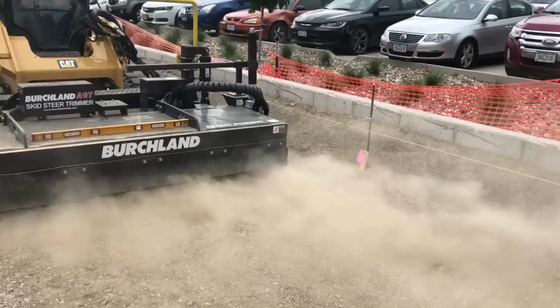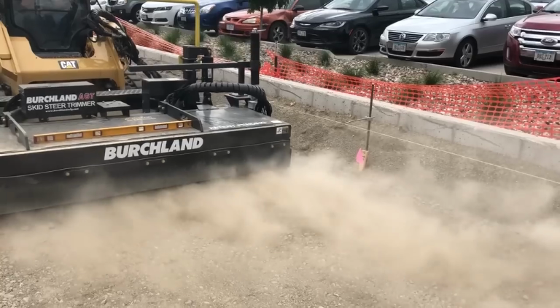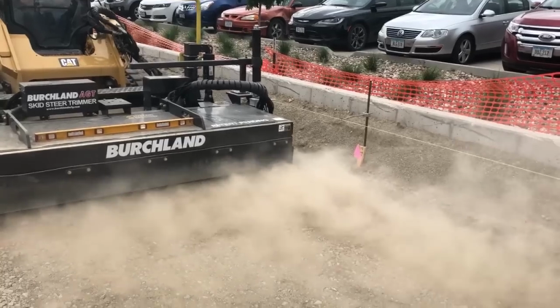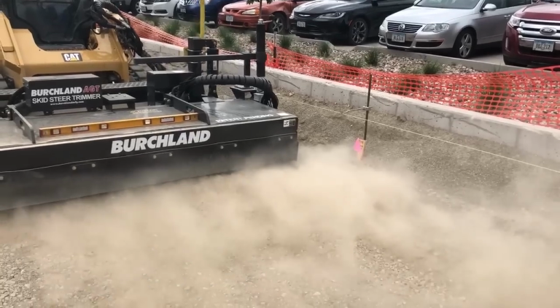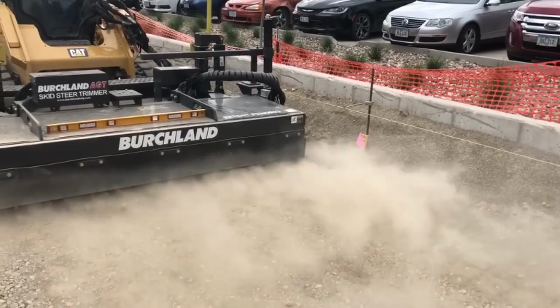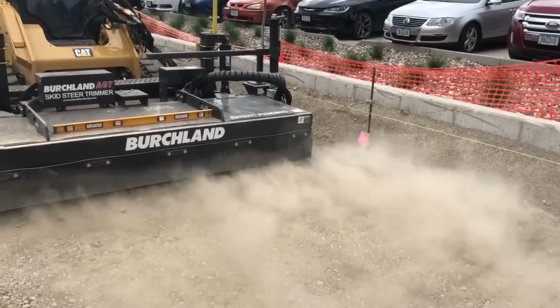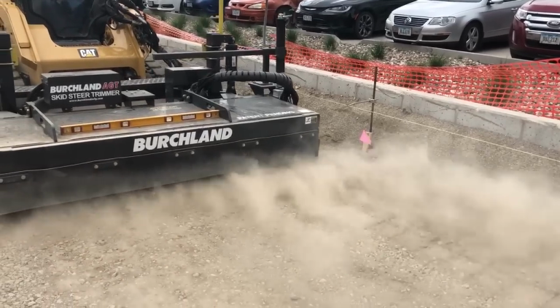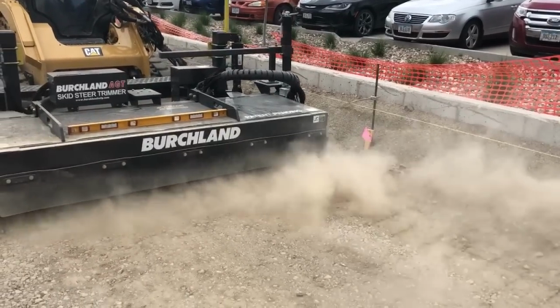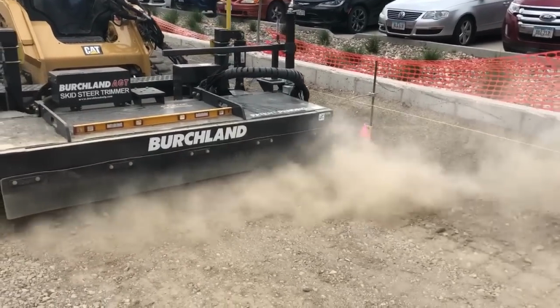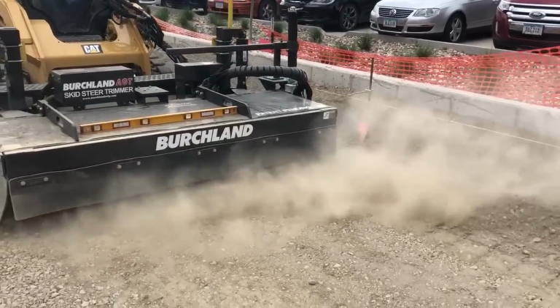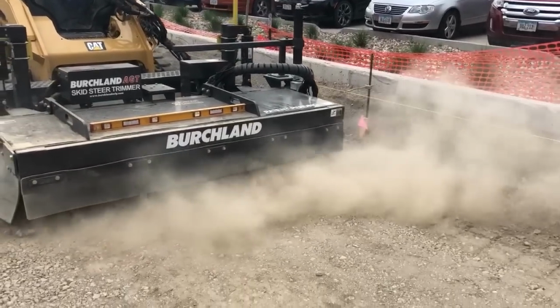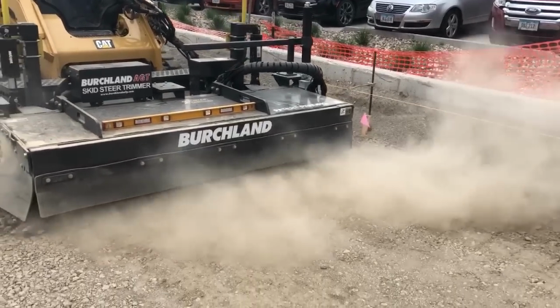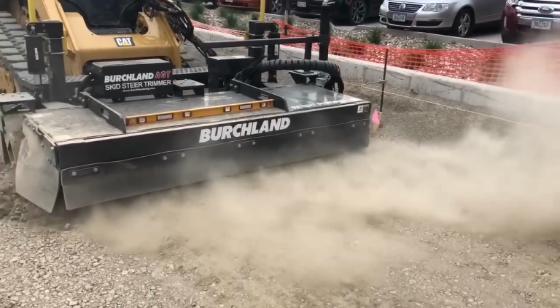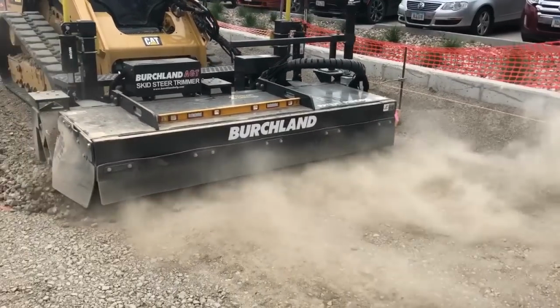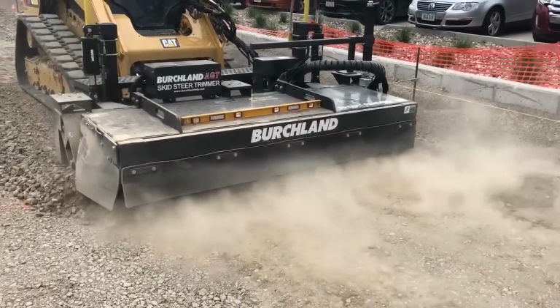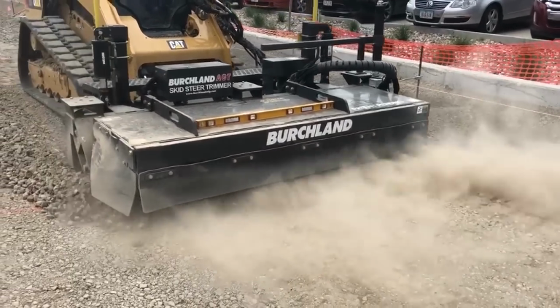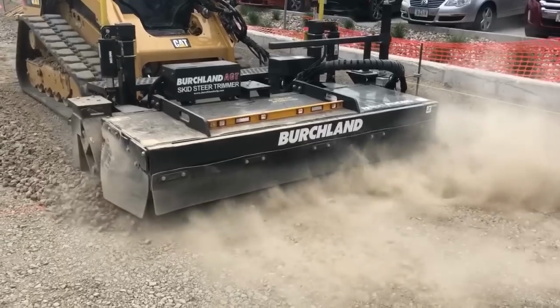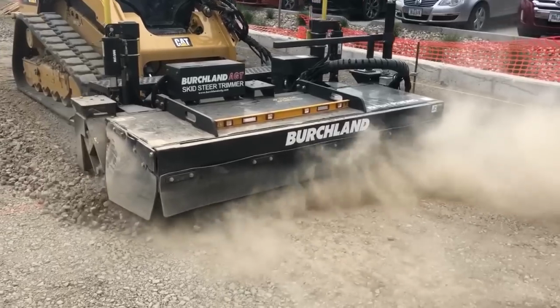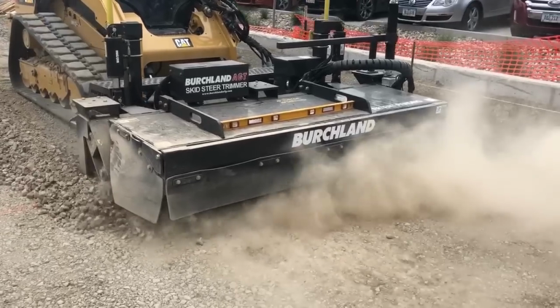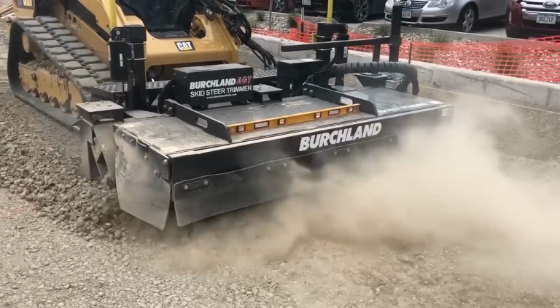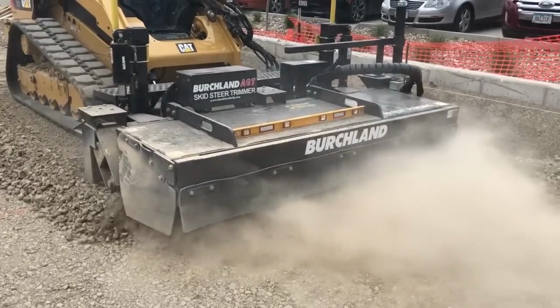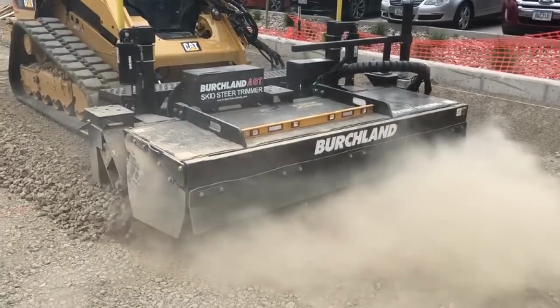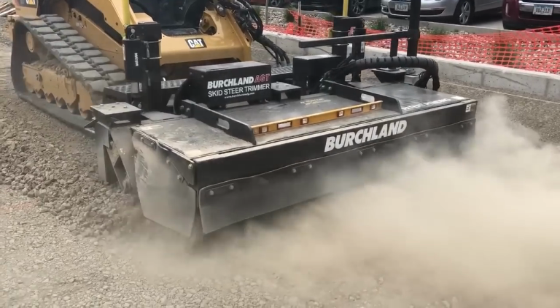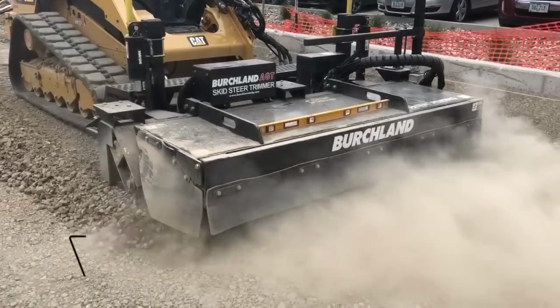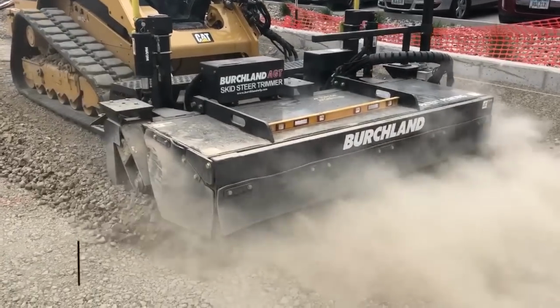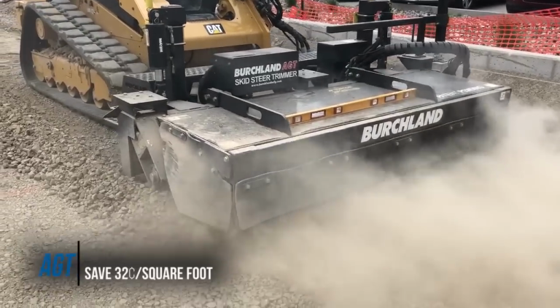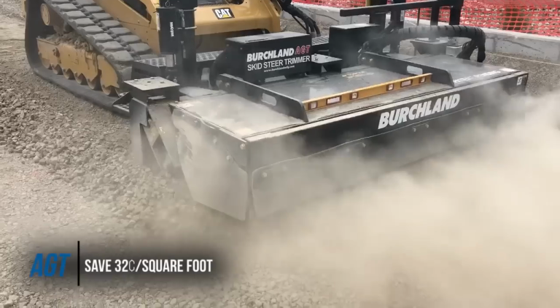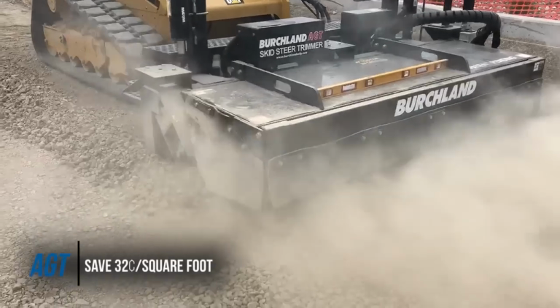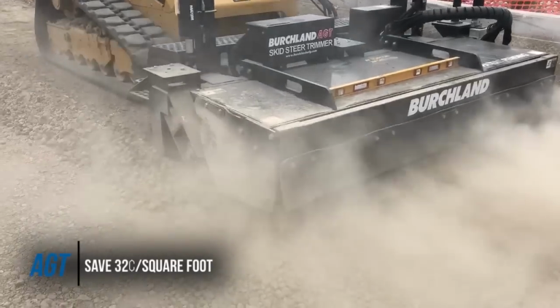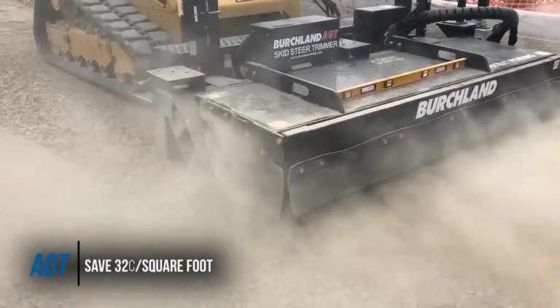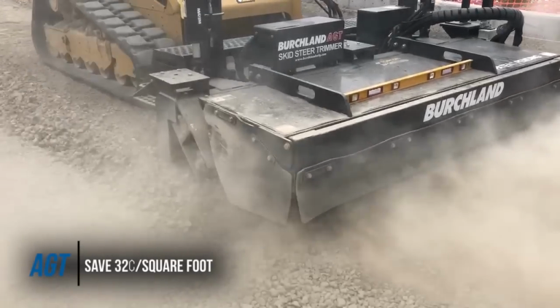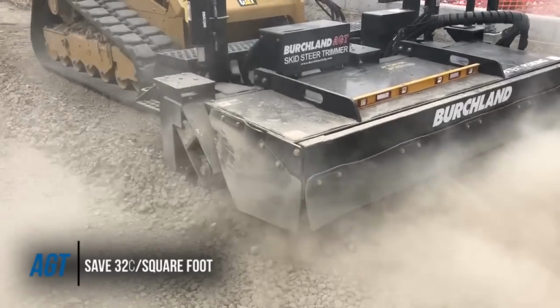With the Birchland AGT, contractors can save on average 7 cents per square foot on sub-base and 25 cents per square foot on concrete — that's a total savings of 32 cents per square foot on a paving job.